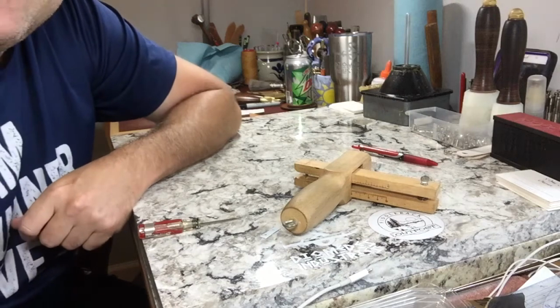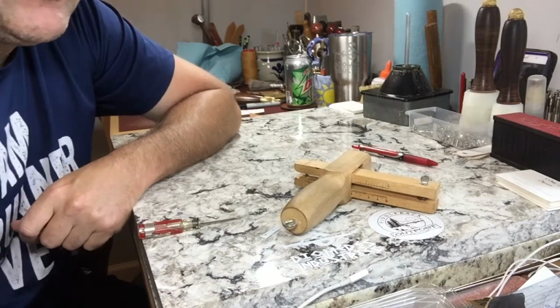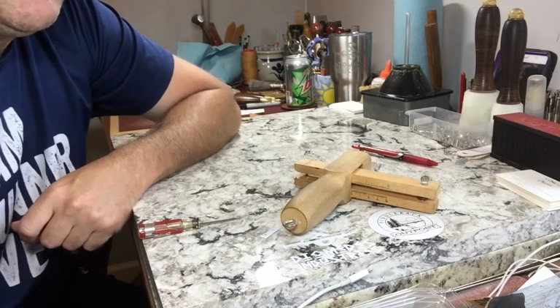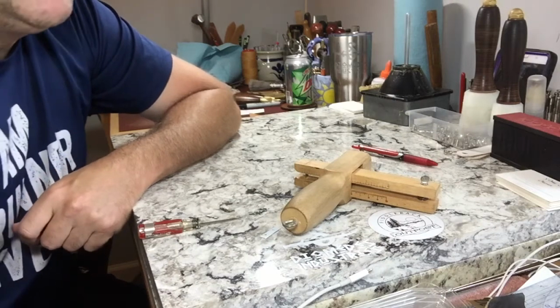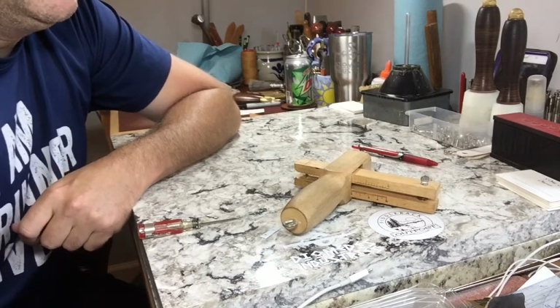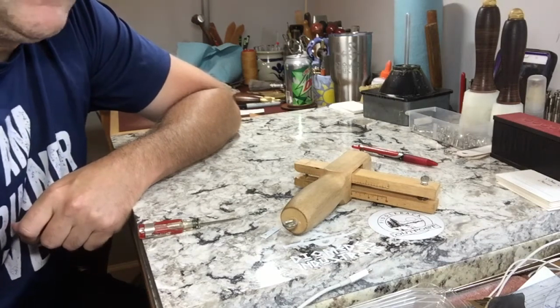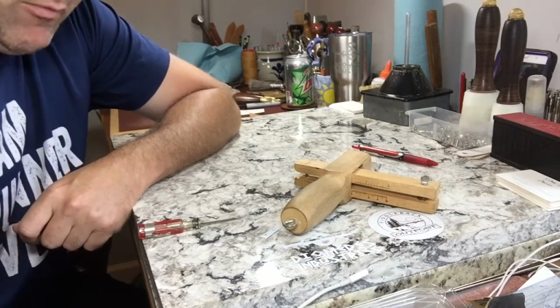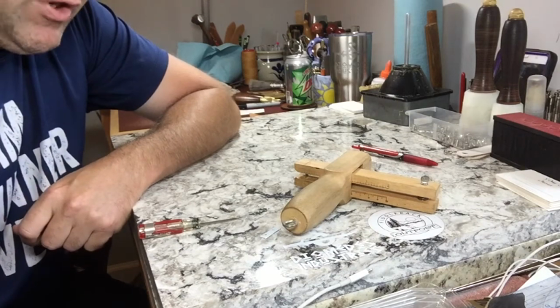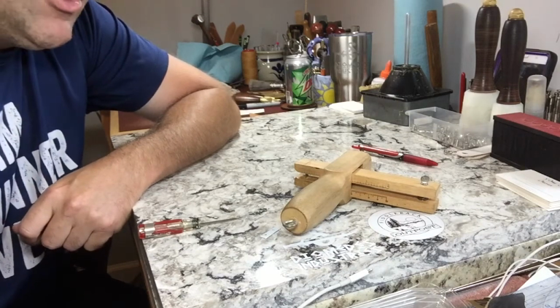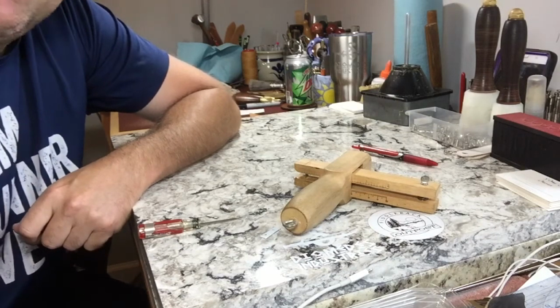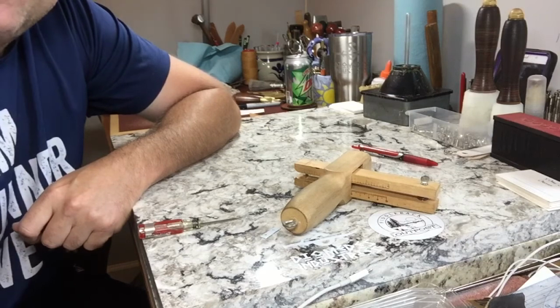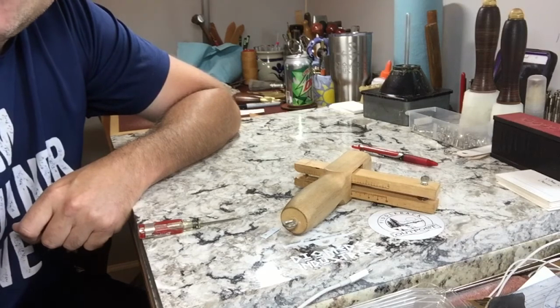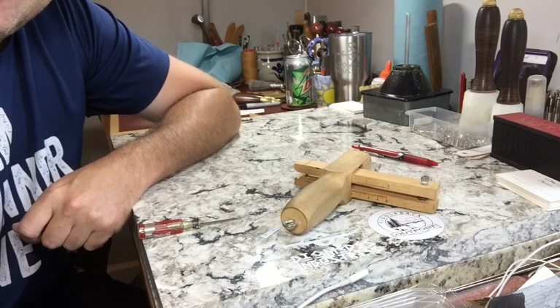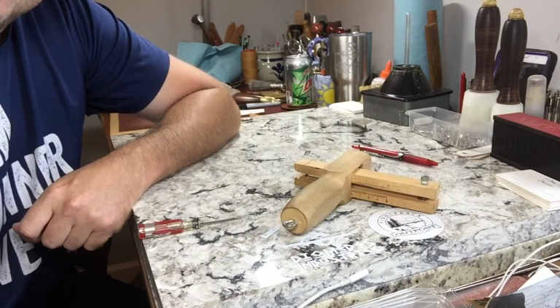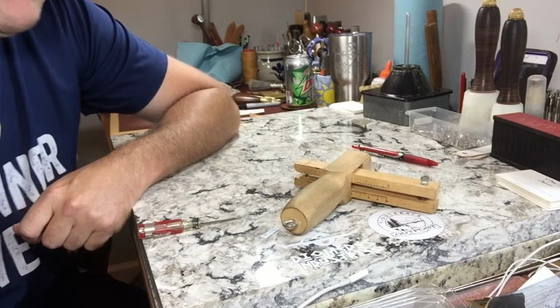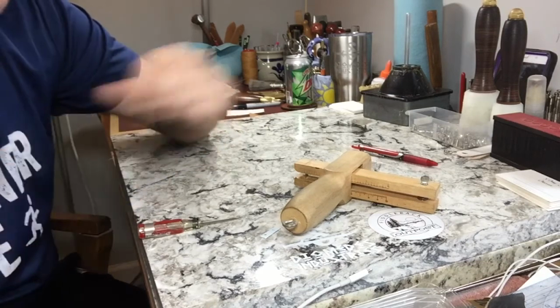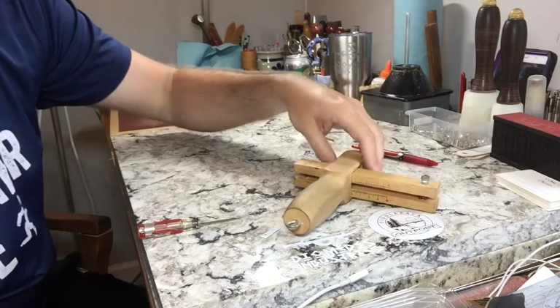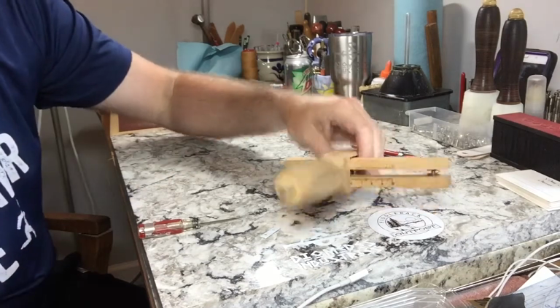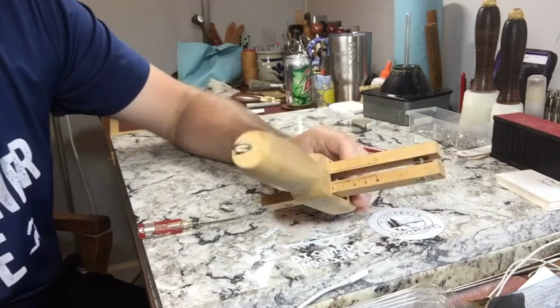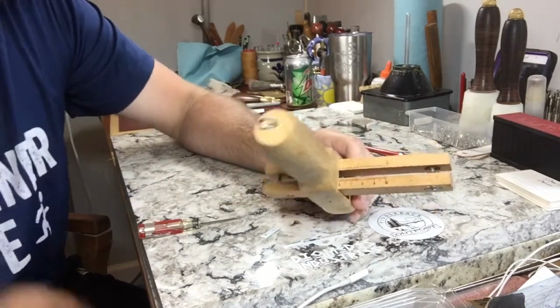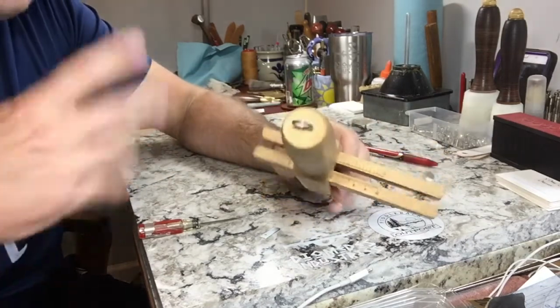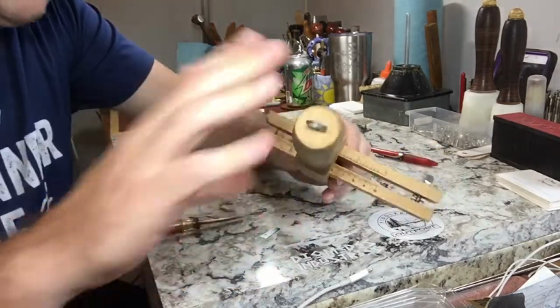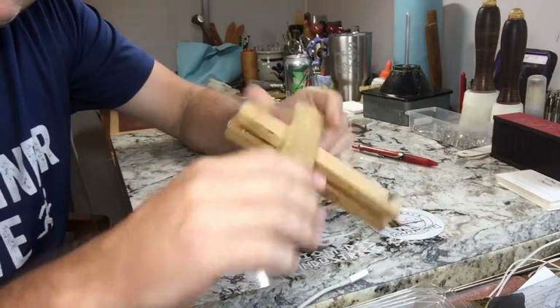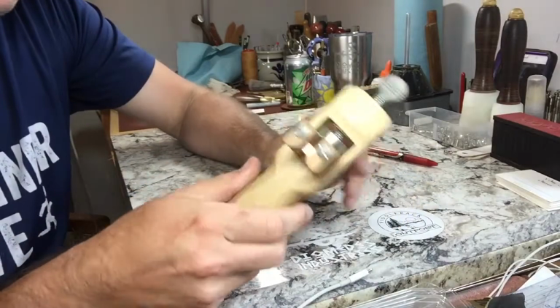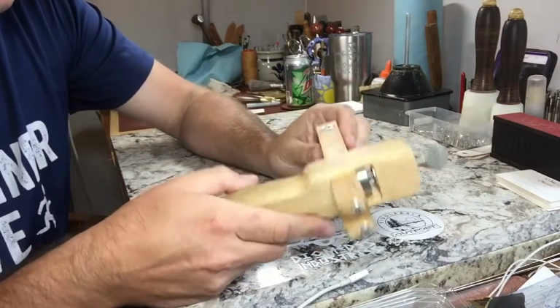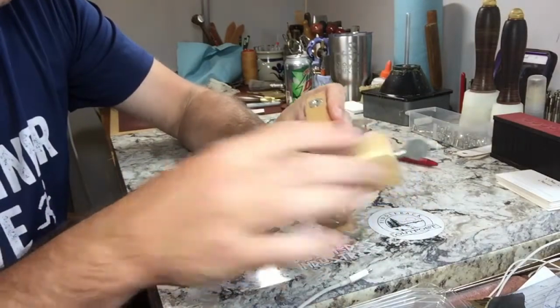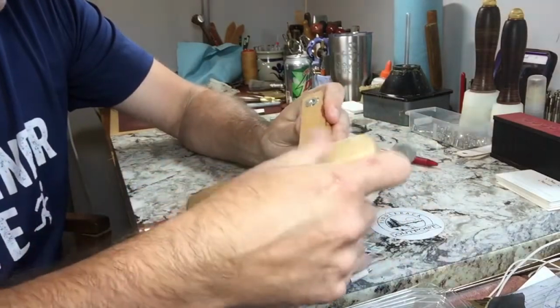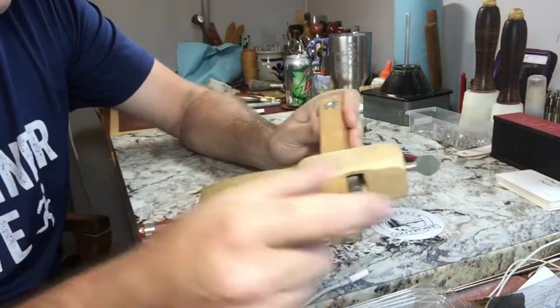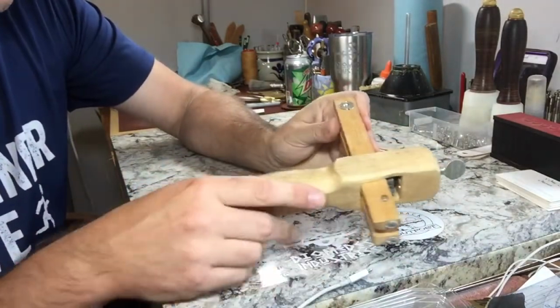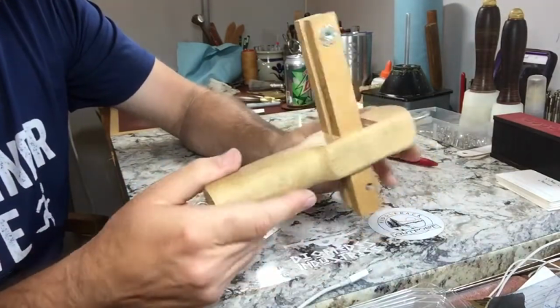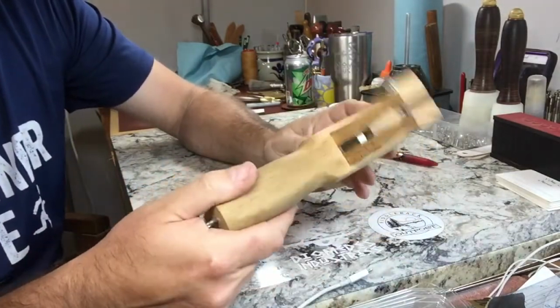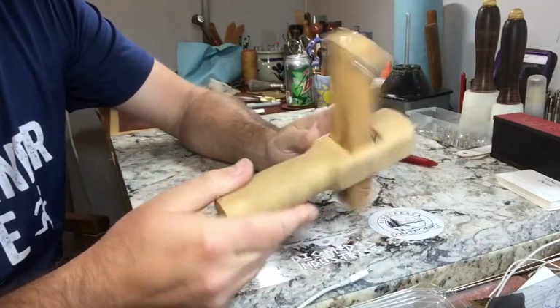Diomedes Industries here with another one-take tutorial. I'm showing you guys how to change a blade quickly on a strap cutter. This is a strap cutter you can get from Tandy or Weaver or any other suppliers. It's made of hardwood oak.